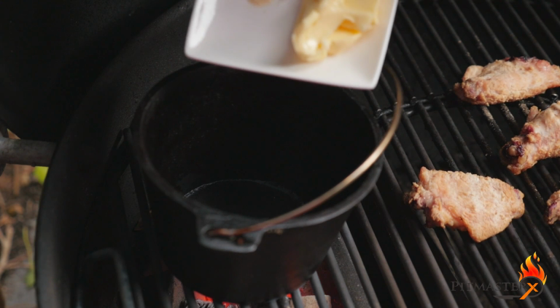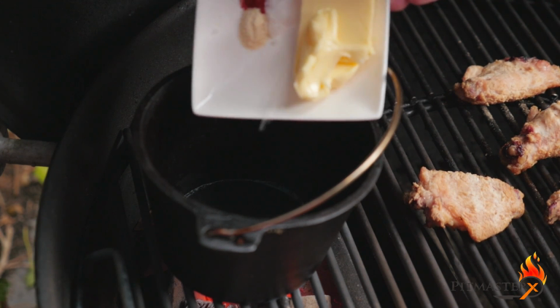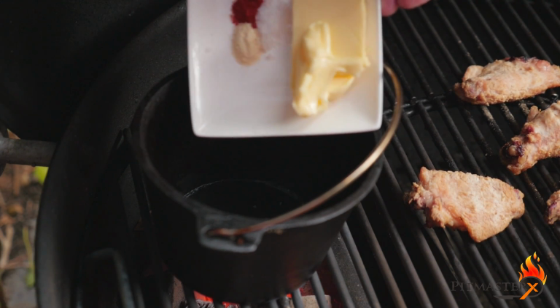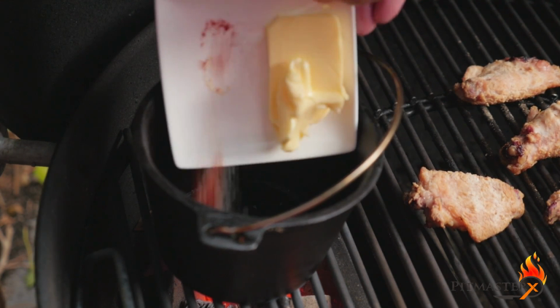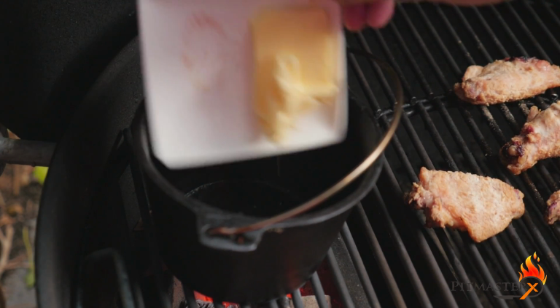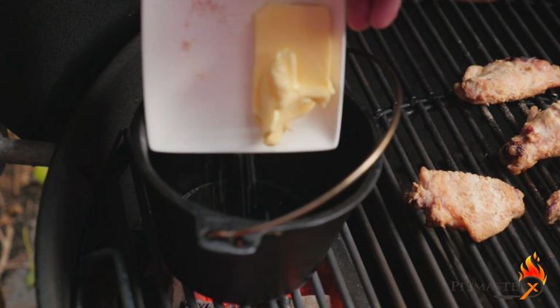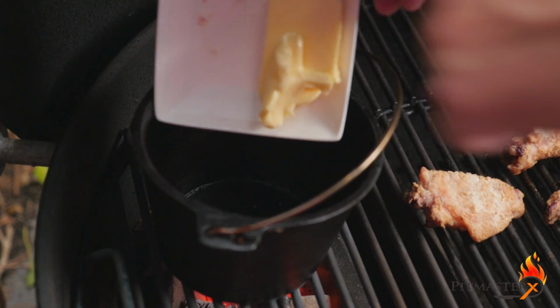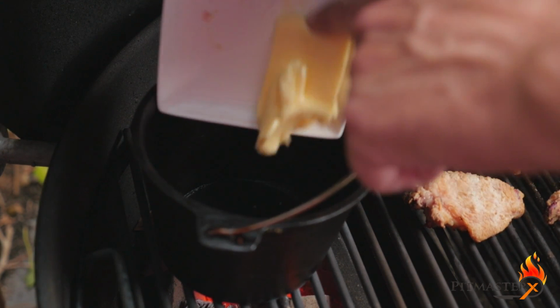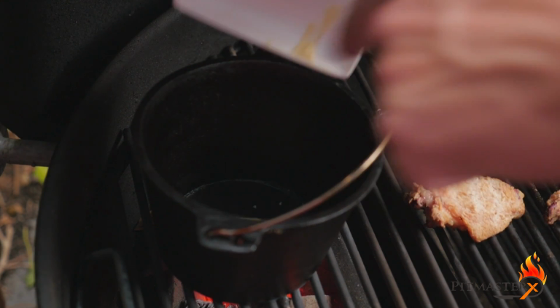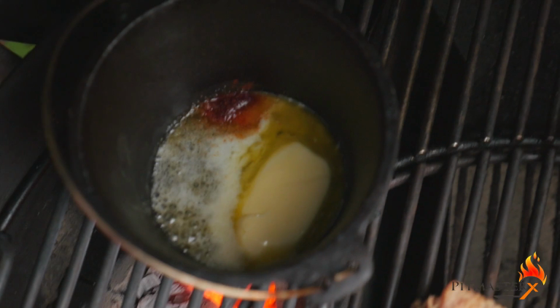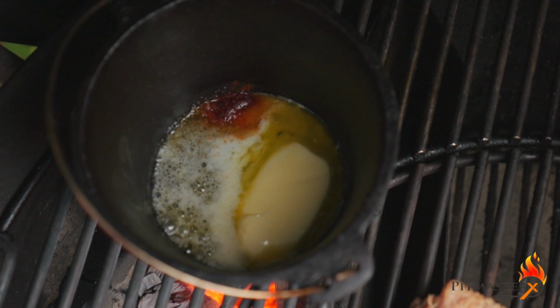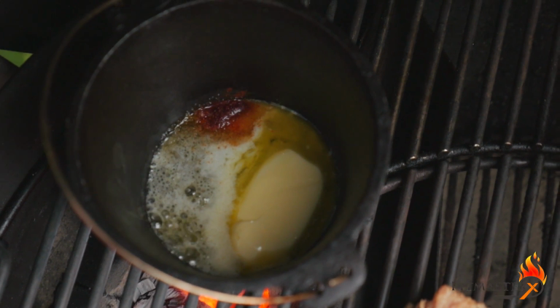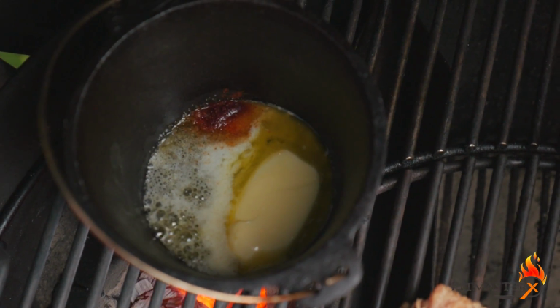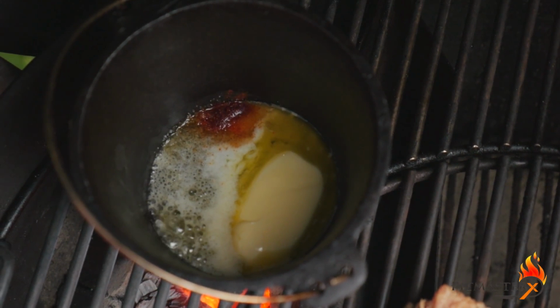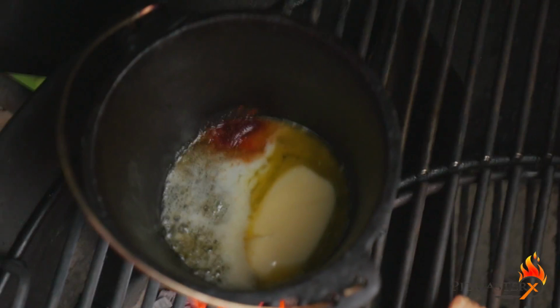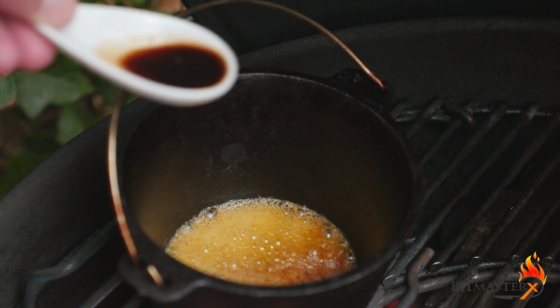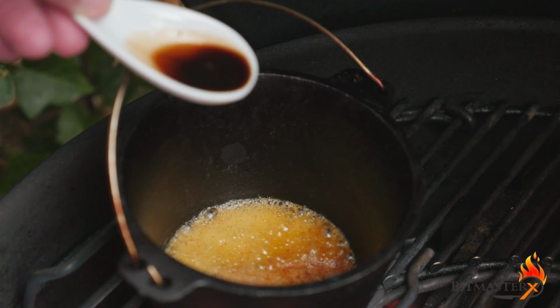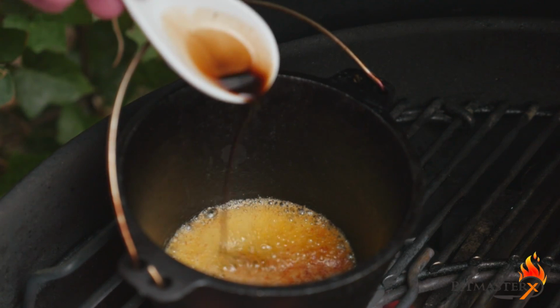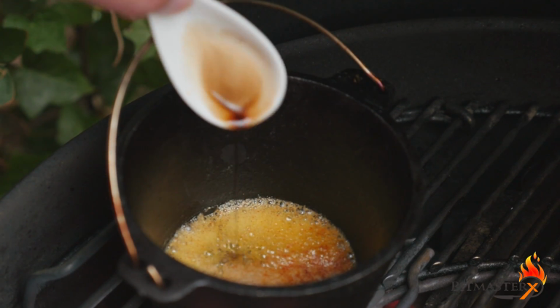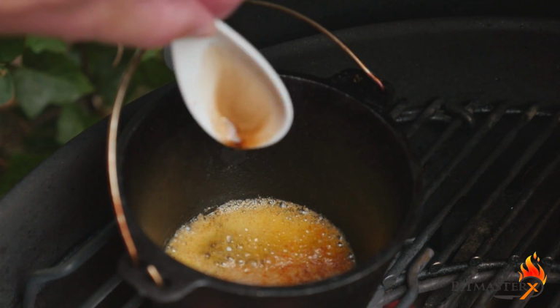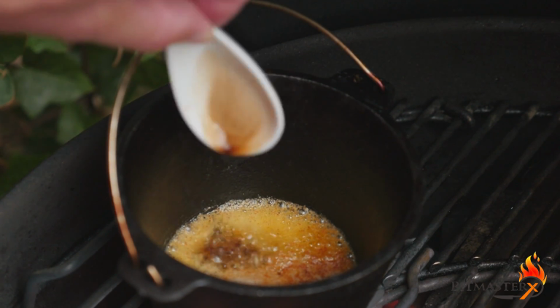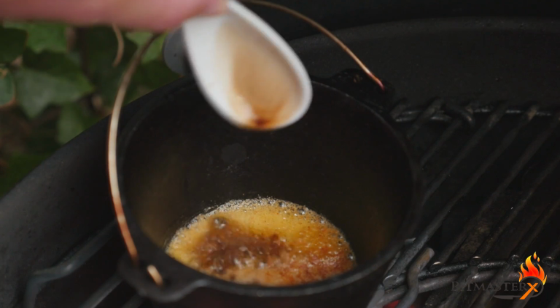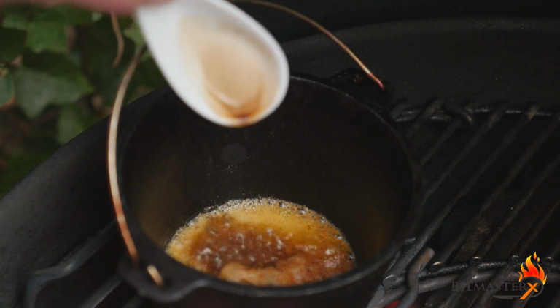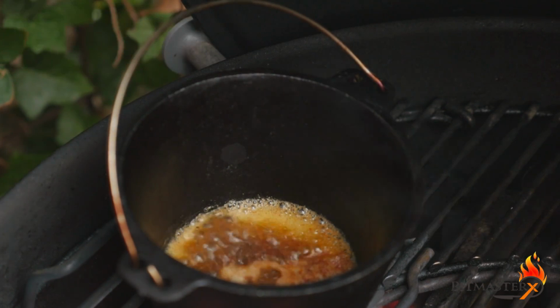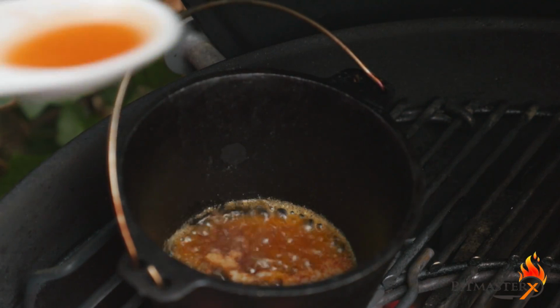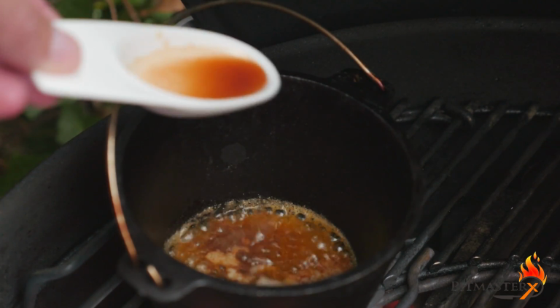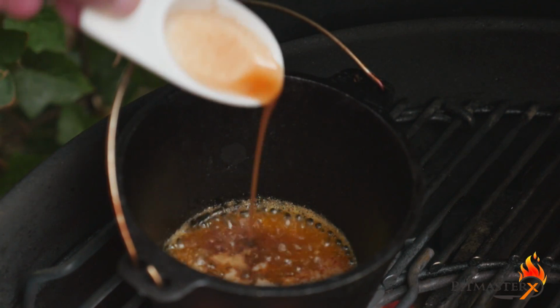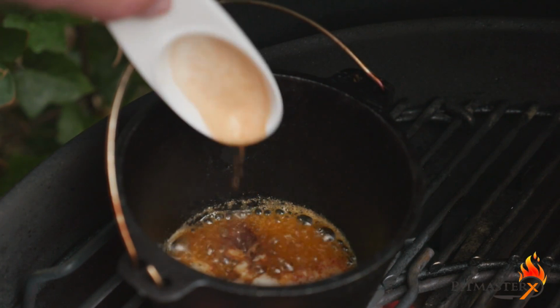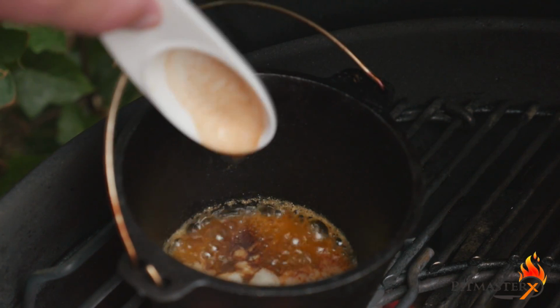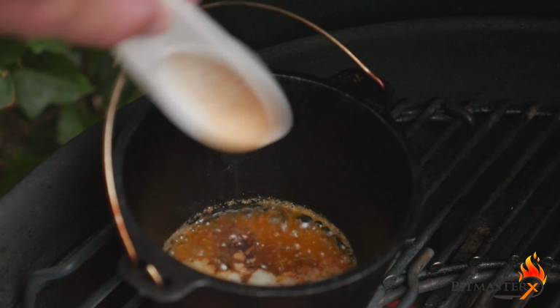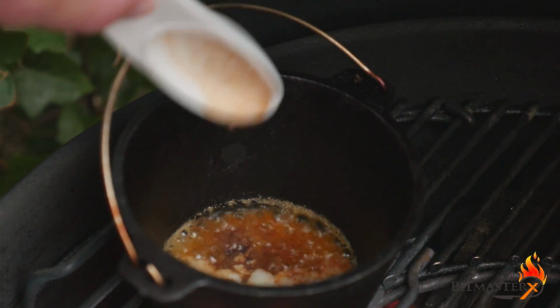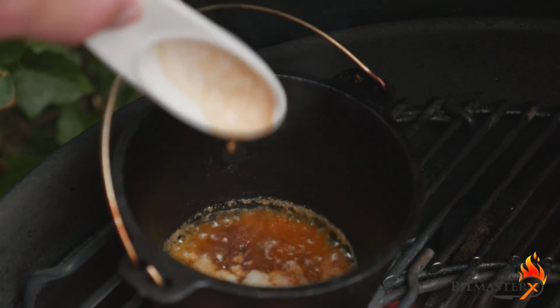We're starting the hot sauce with 2 tablespoons butter, half a teaspoon cayenne pepper, half a teaspoon garlic powder, half a teaspoon salt. We're going to add that to a hot pan. When the butter has melted, we're adding half a tablespoon Worcestershire sauce,